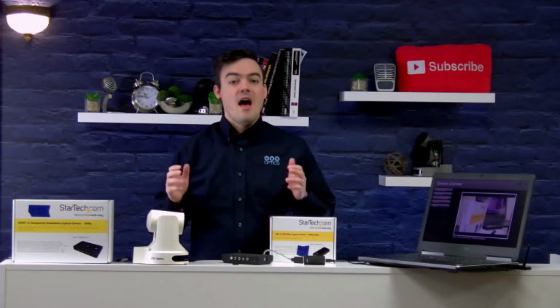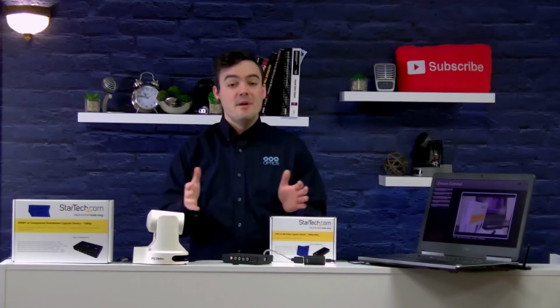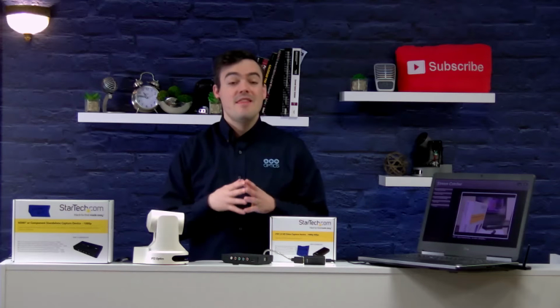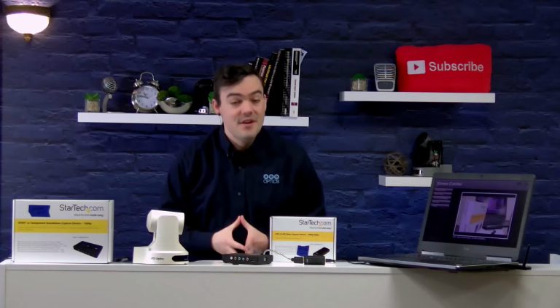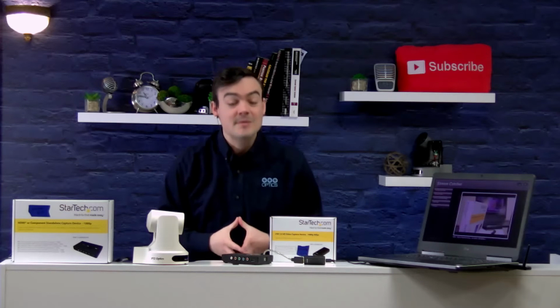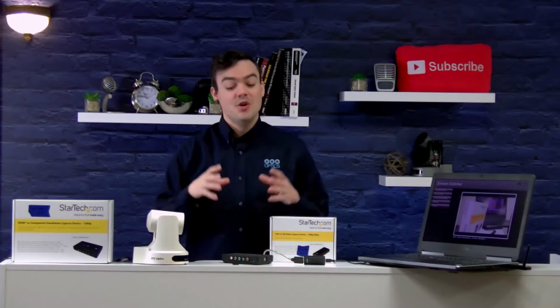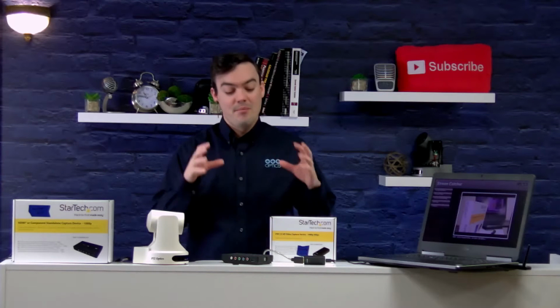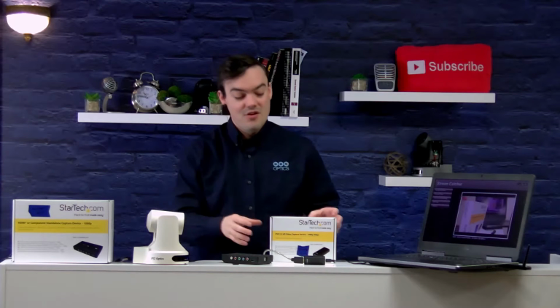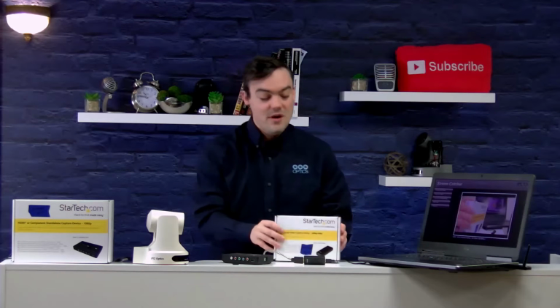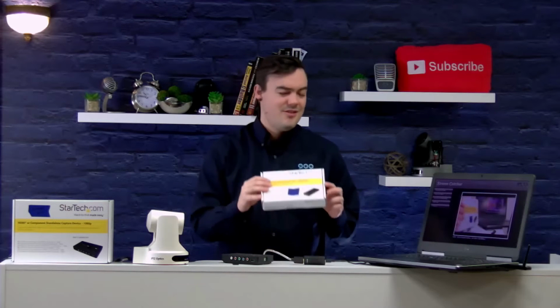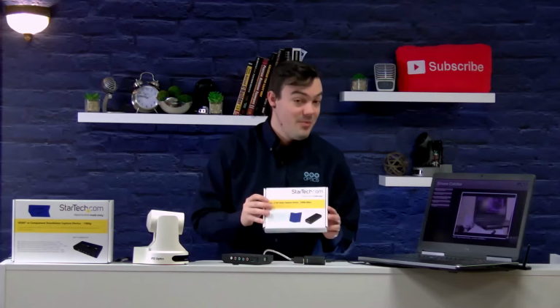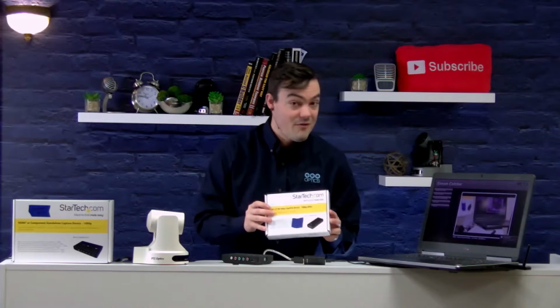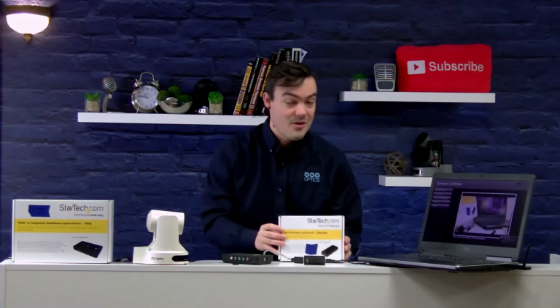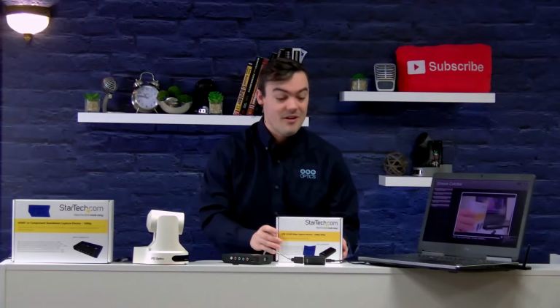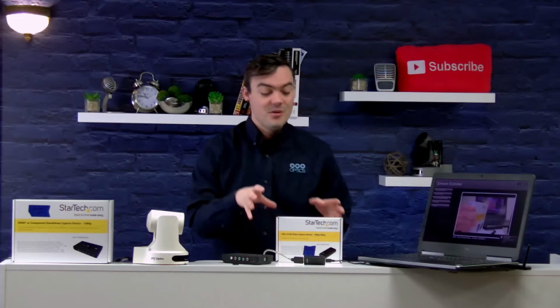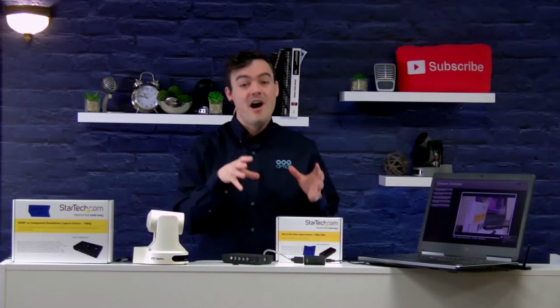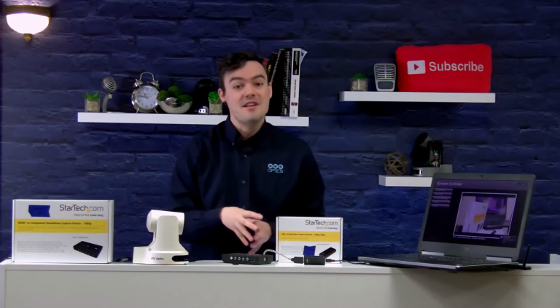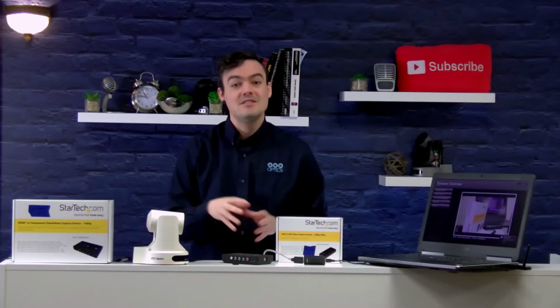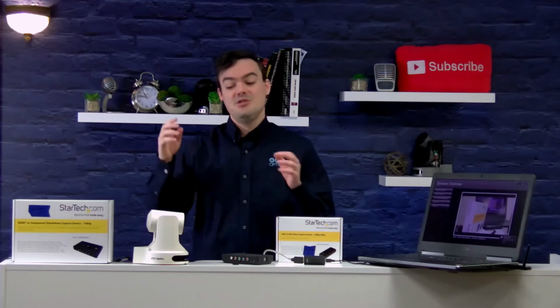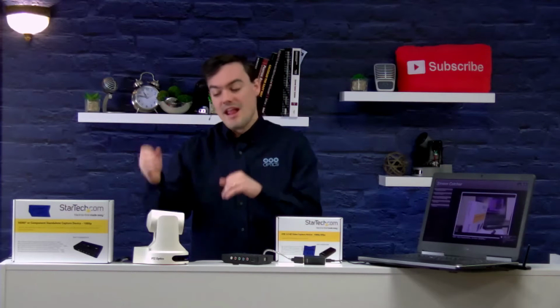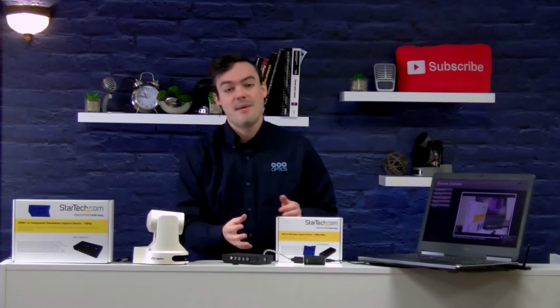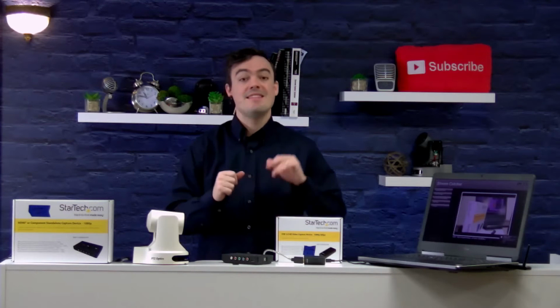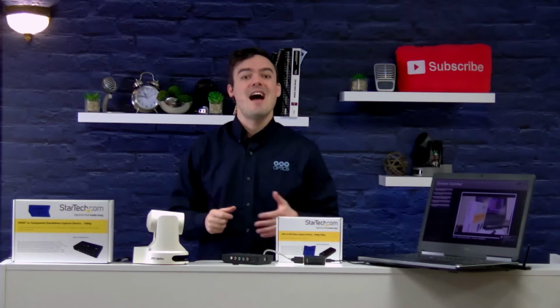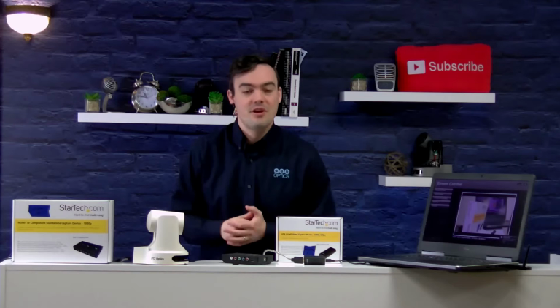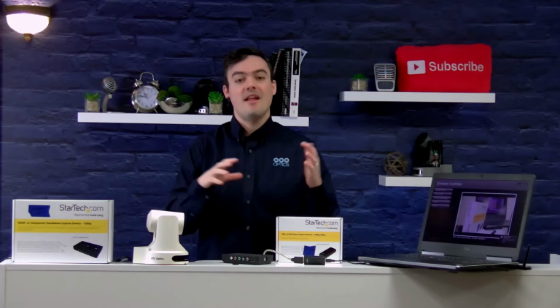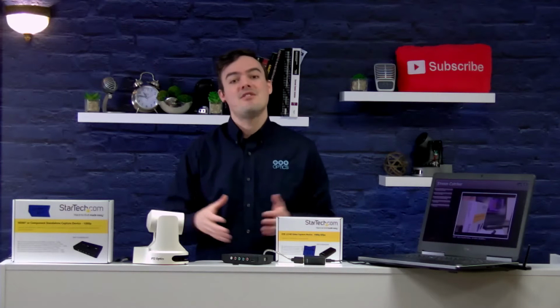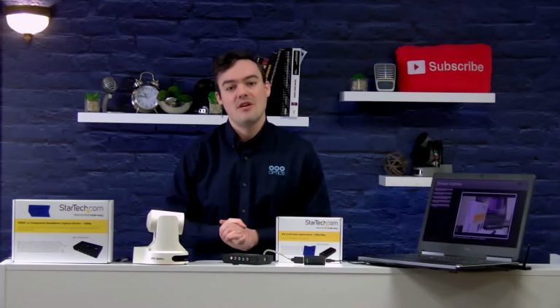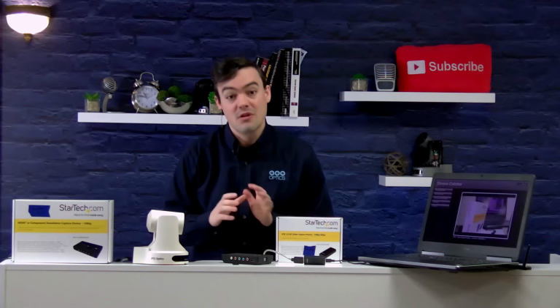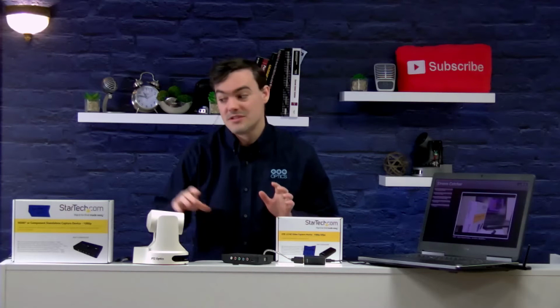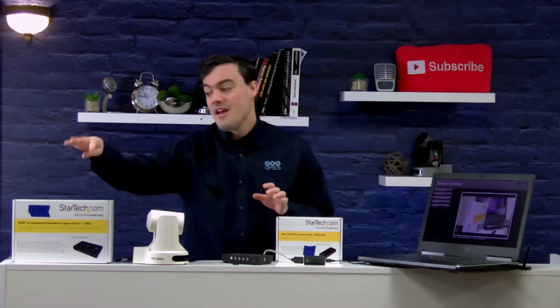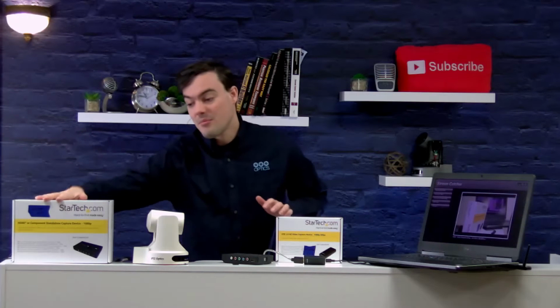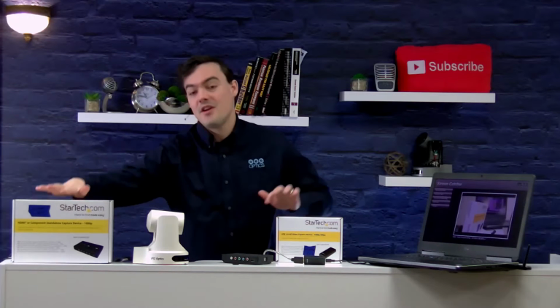Hi everybody. In this video I'm going to show you a brand new USB 2.0 frame grabber that's only about $100, that lets you take HDMI and live stream without any additional software. Big Brother here.